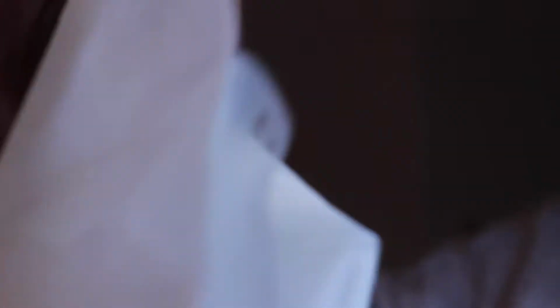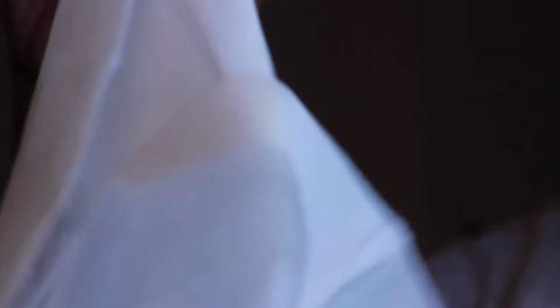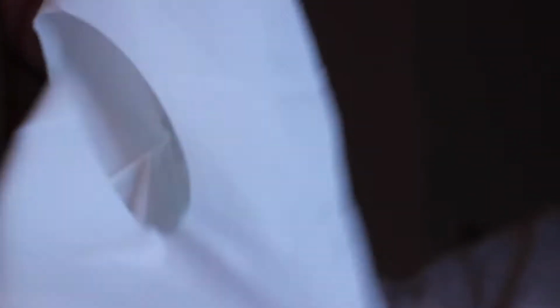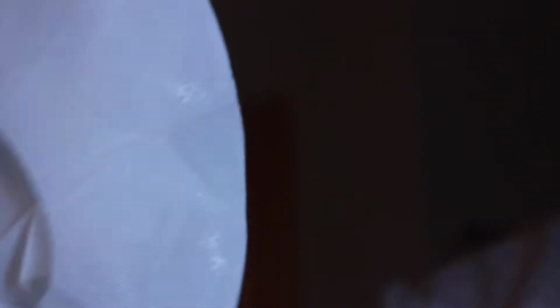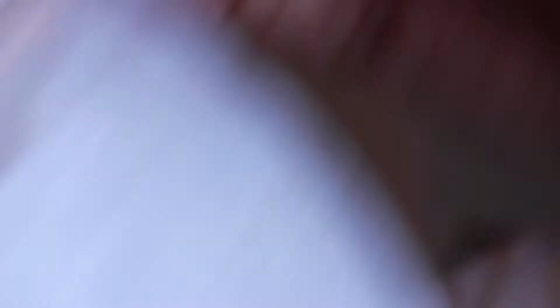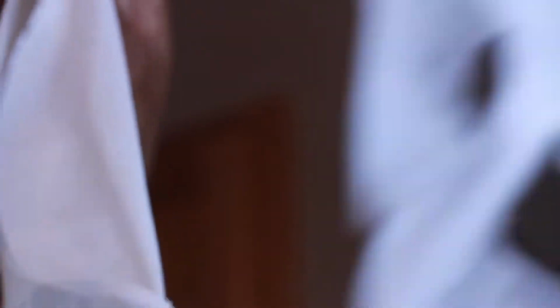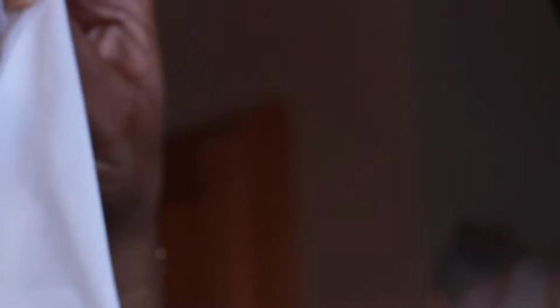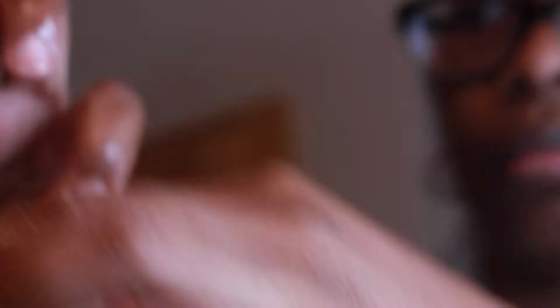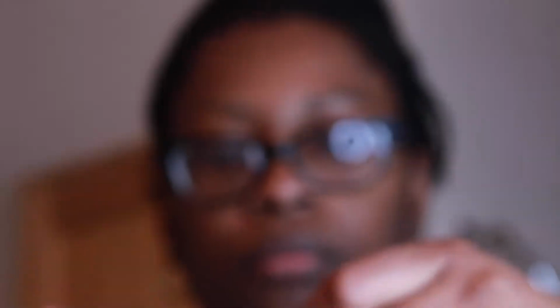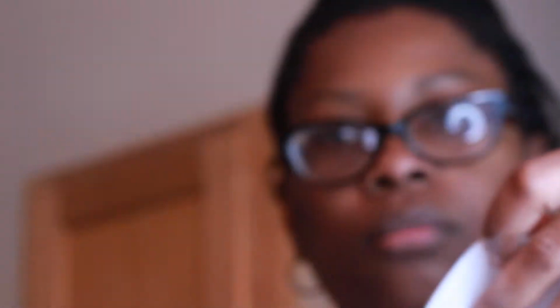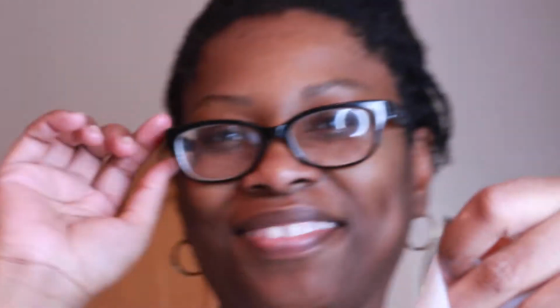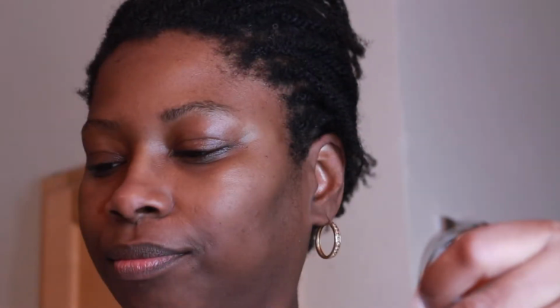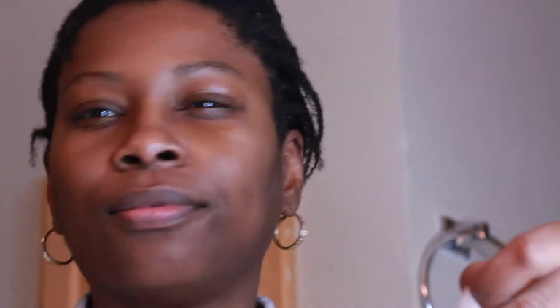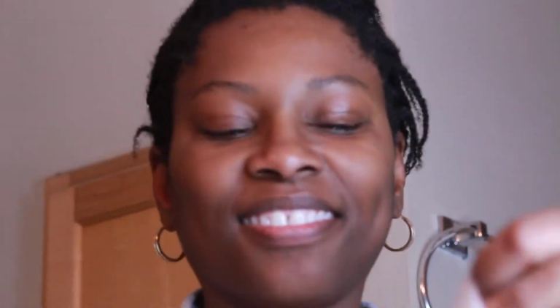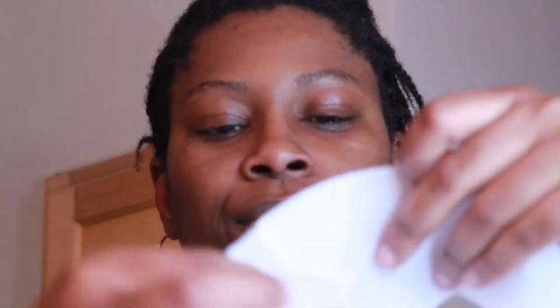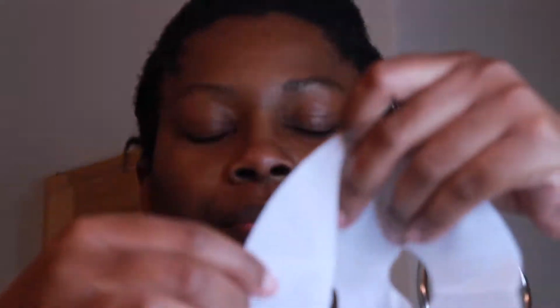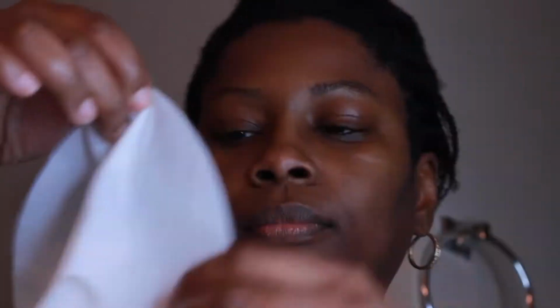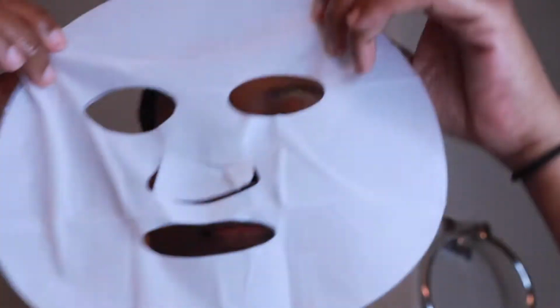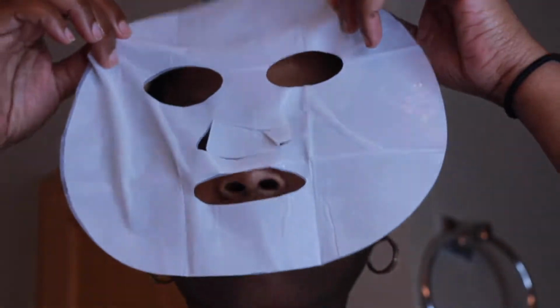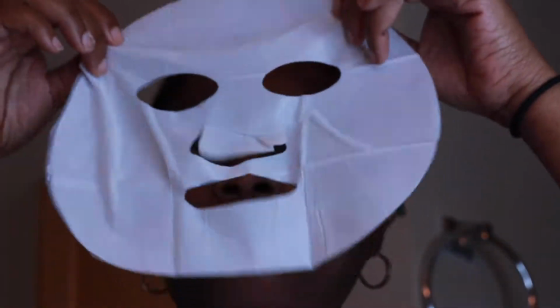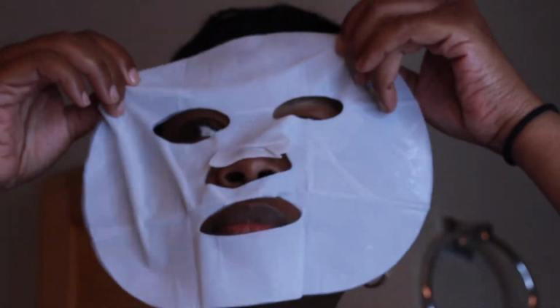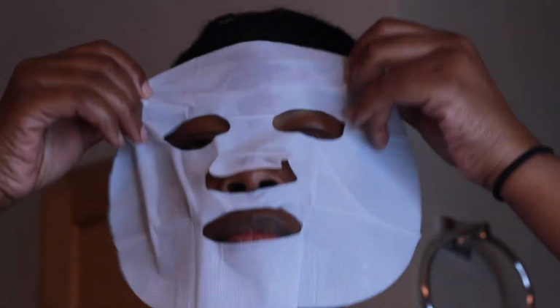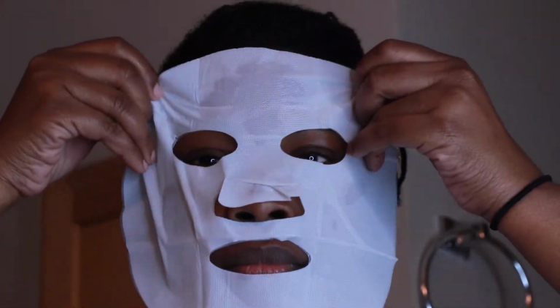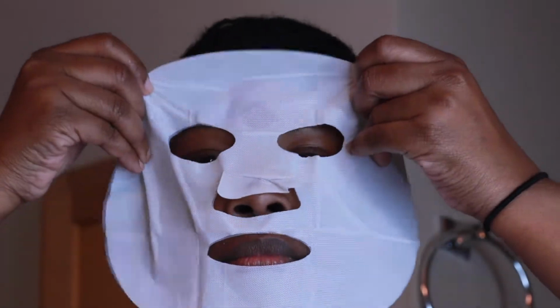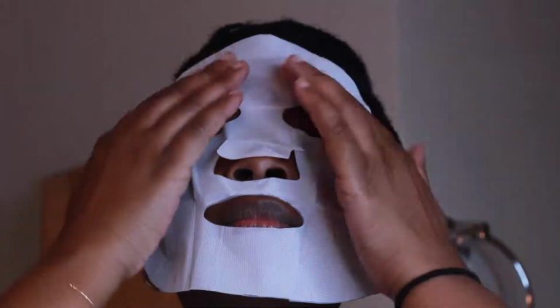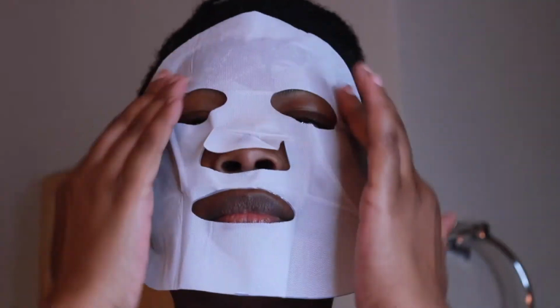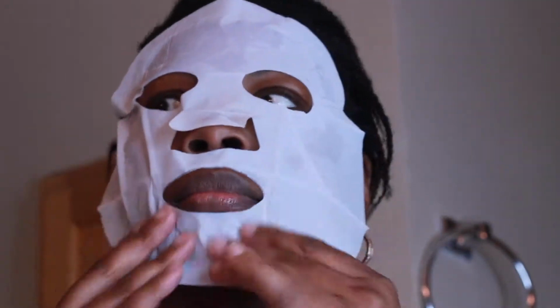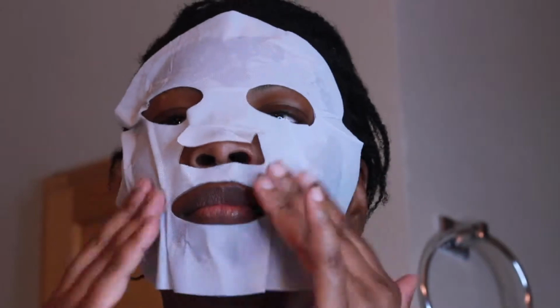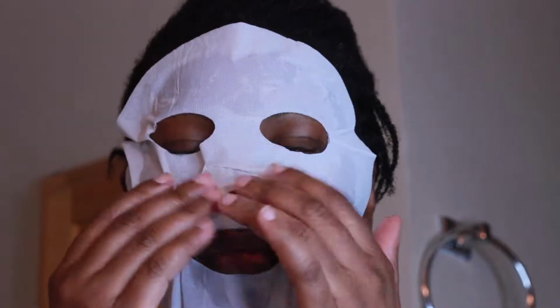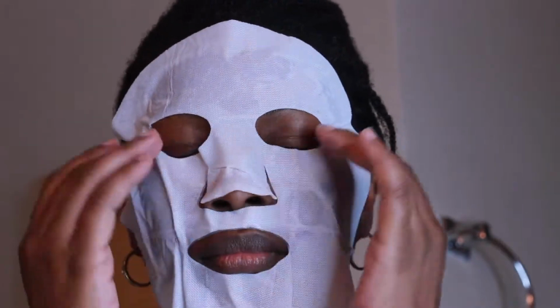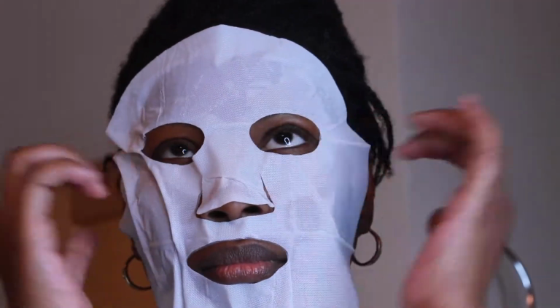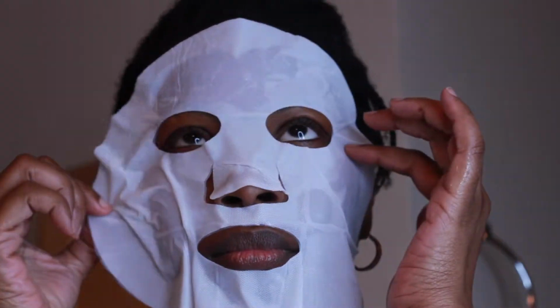I'm pulling off the first side — there go the eyes — putting it on, looking how cute and stuff. It's already feeling moisturizing.